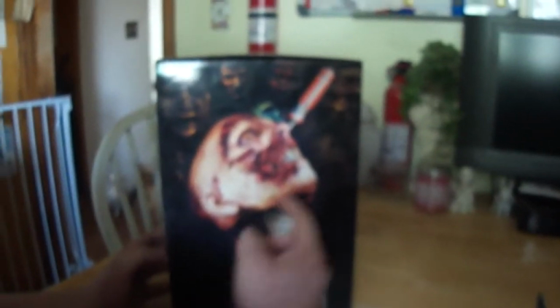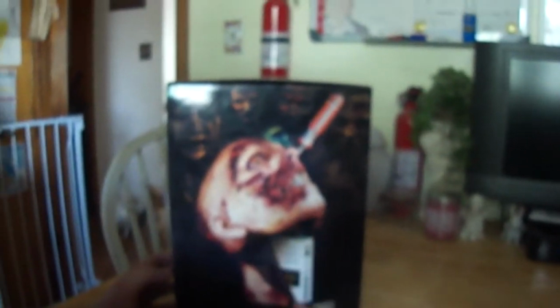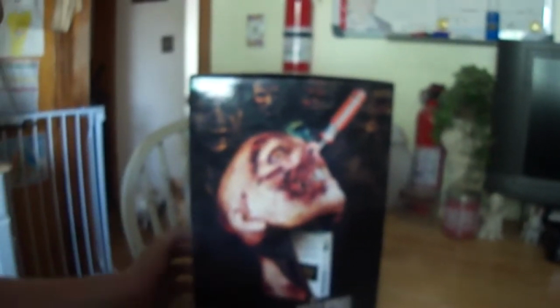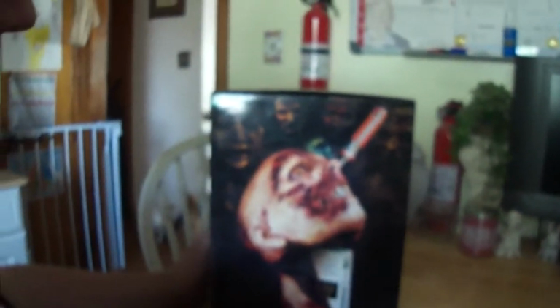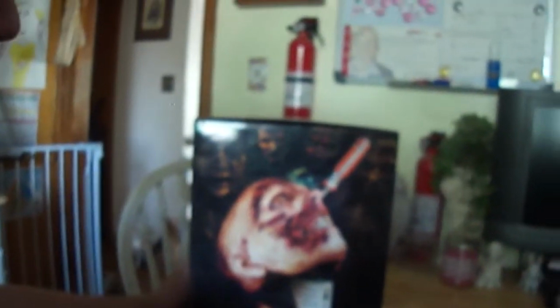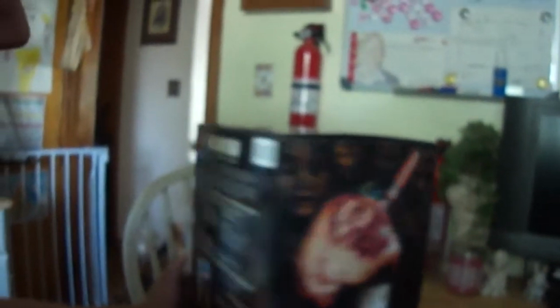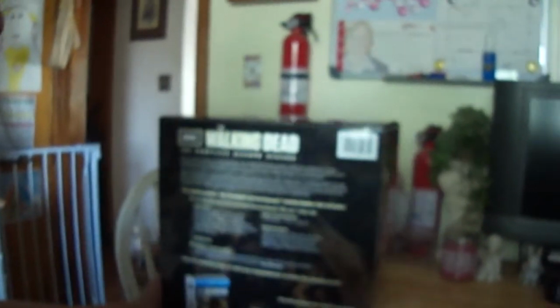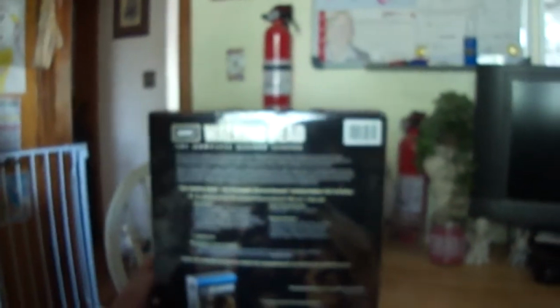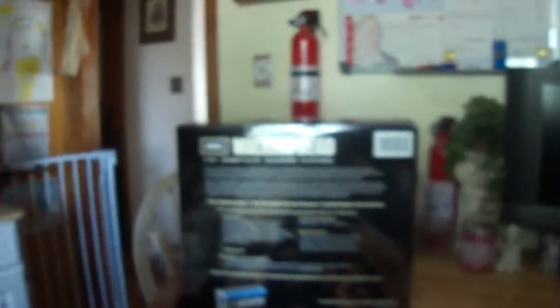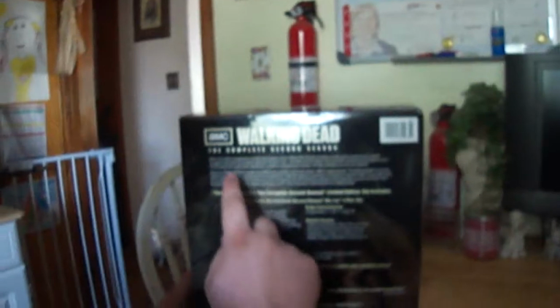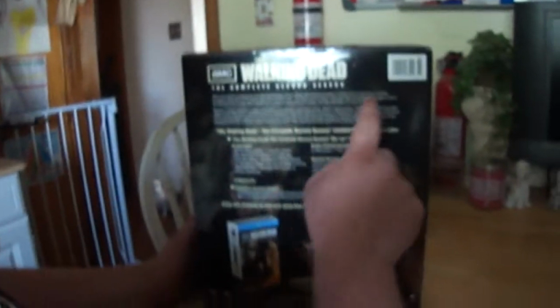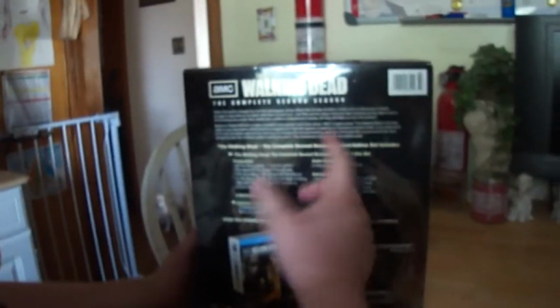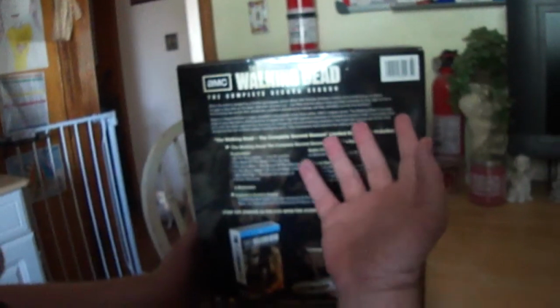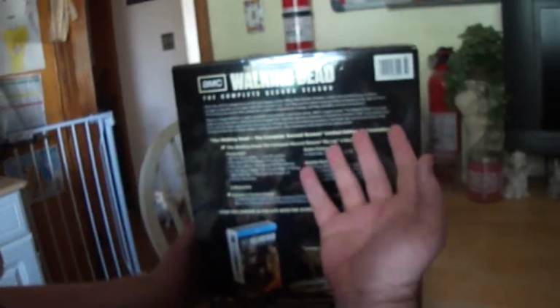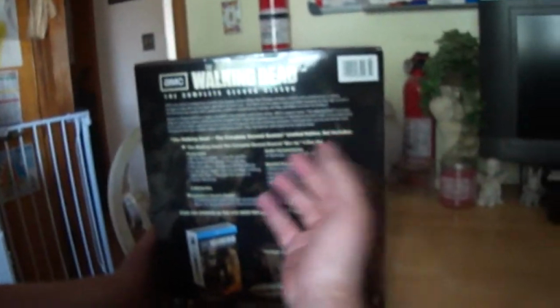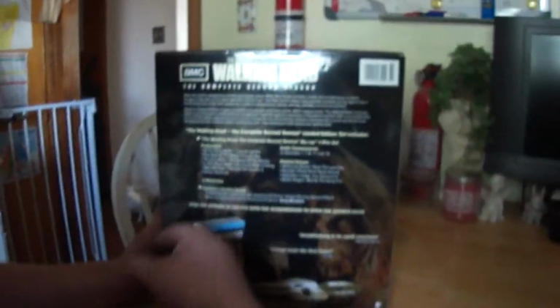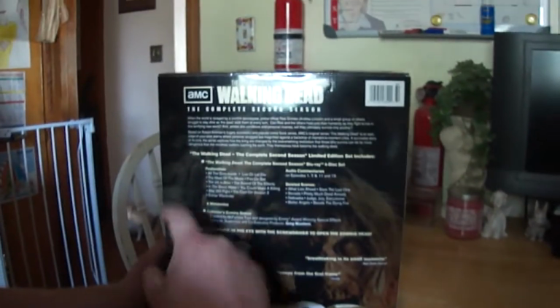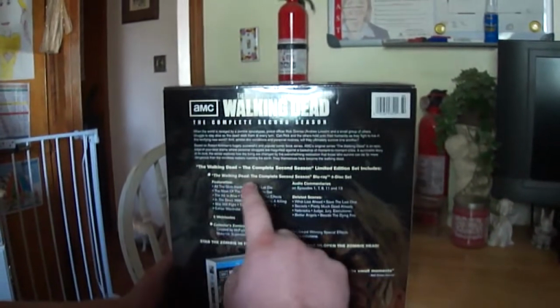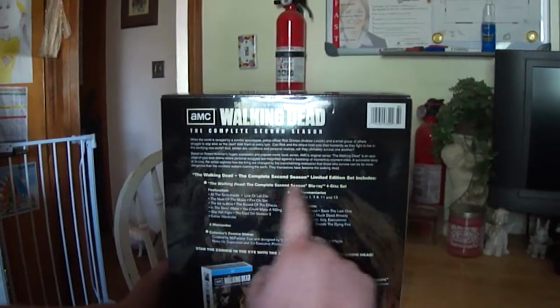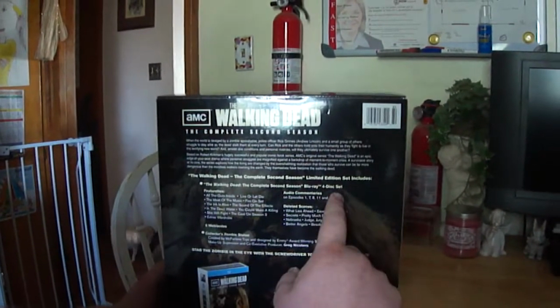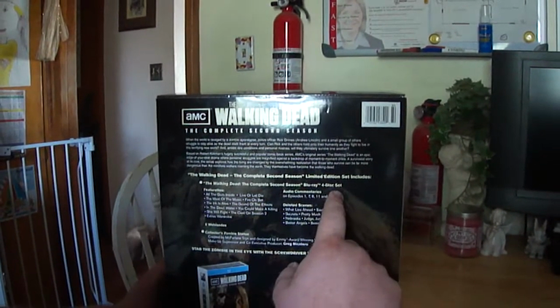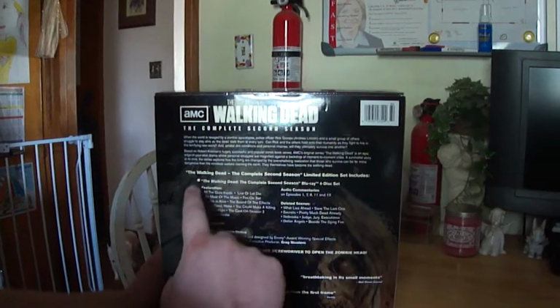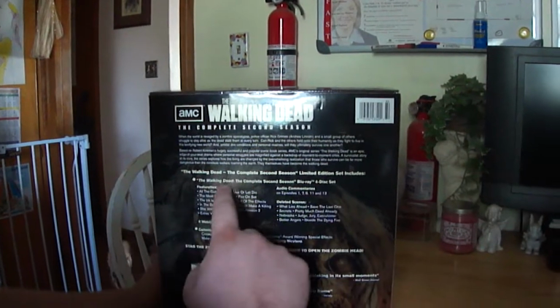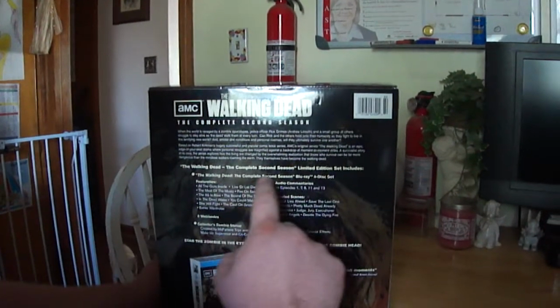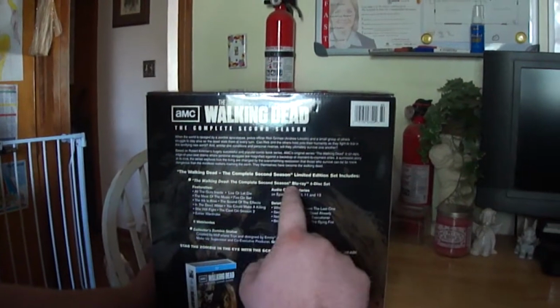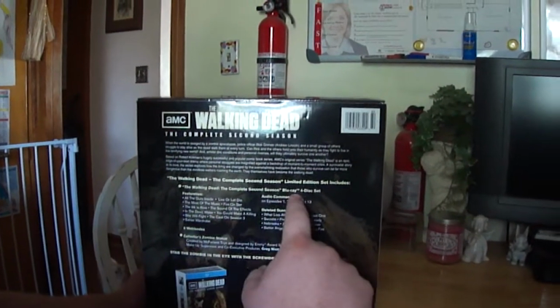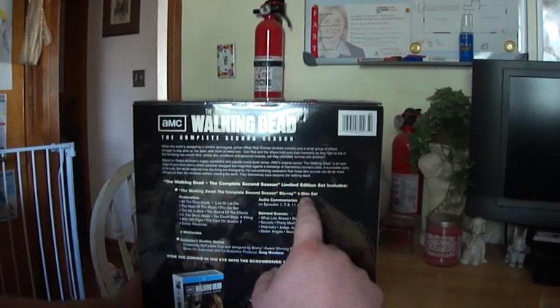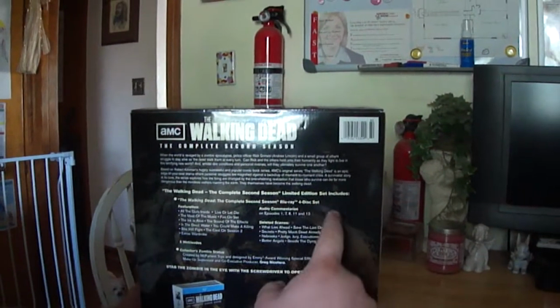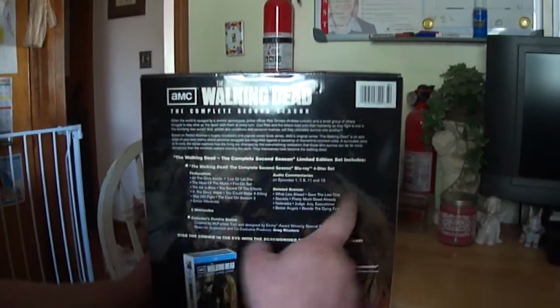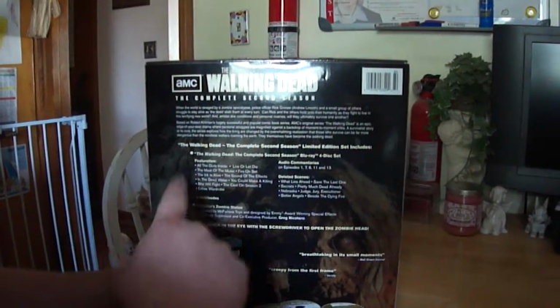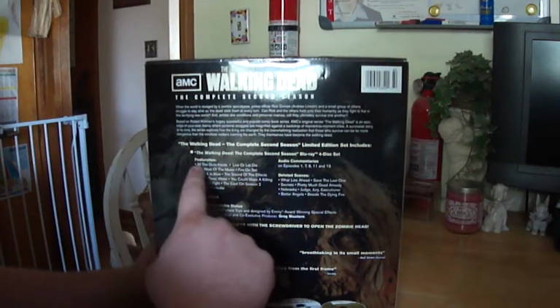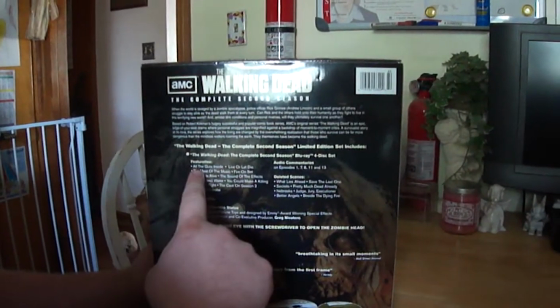It shows you what it does and I'll give you a little example once we open it up. On the back it just gives you a description of what the show's about. It also tells you what it comes with. It's the Walking Dead complete second season Blu-ray four disc set that has featurettes: